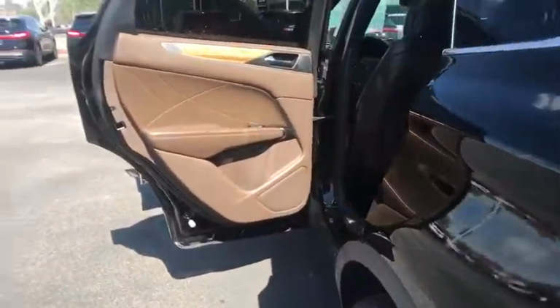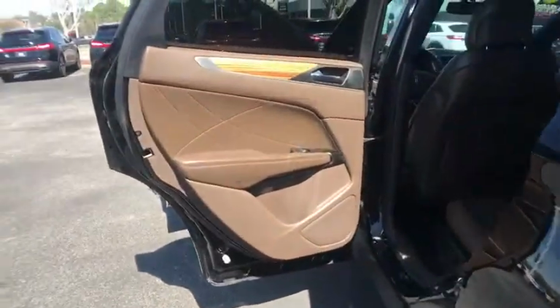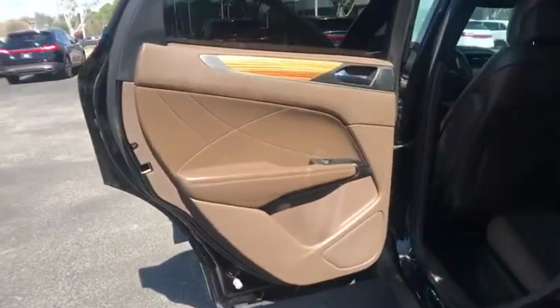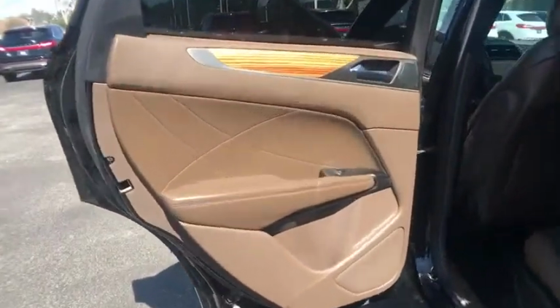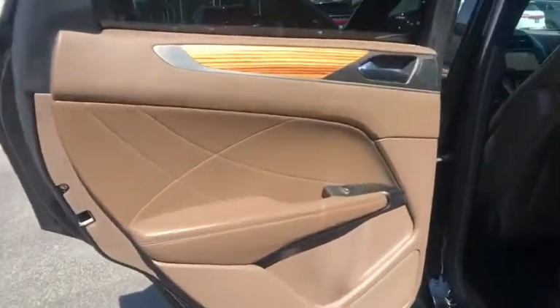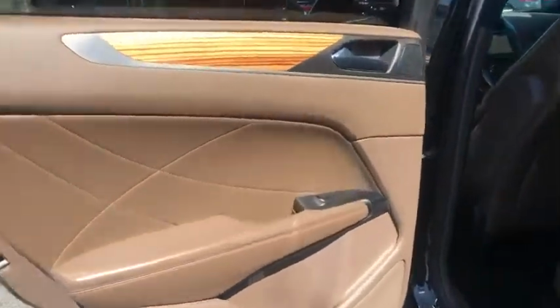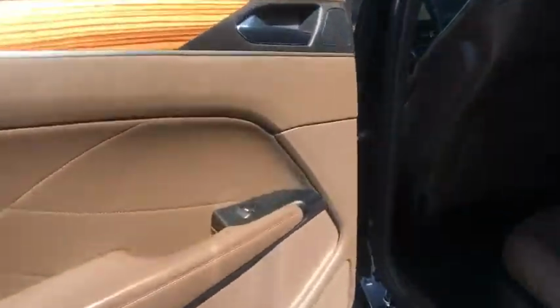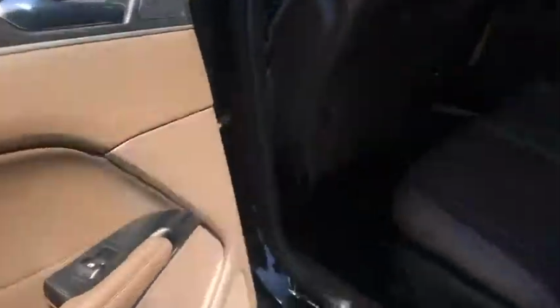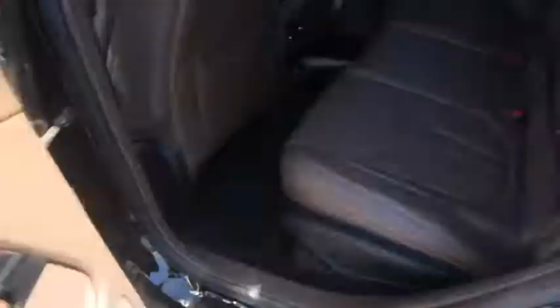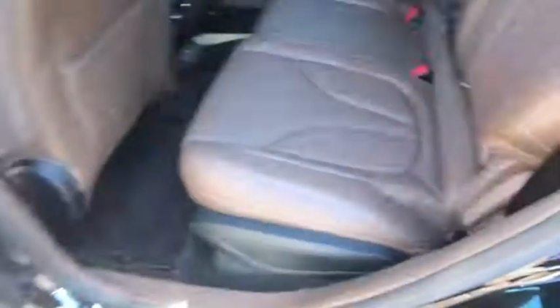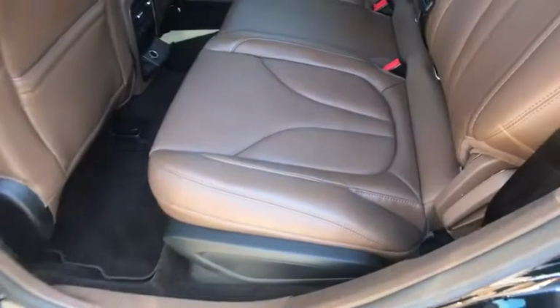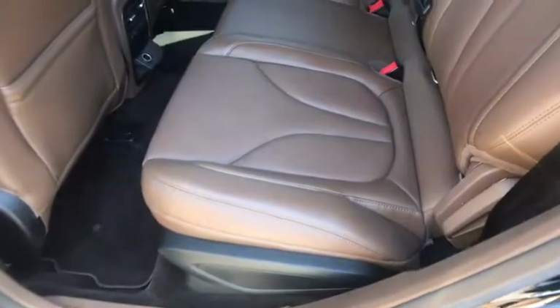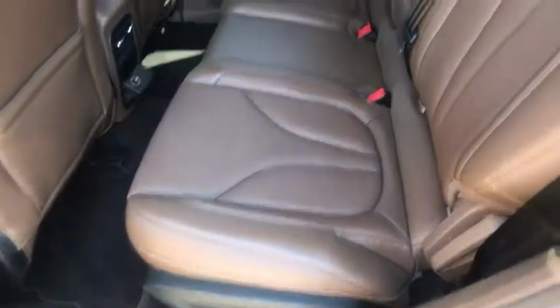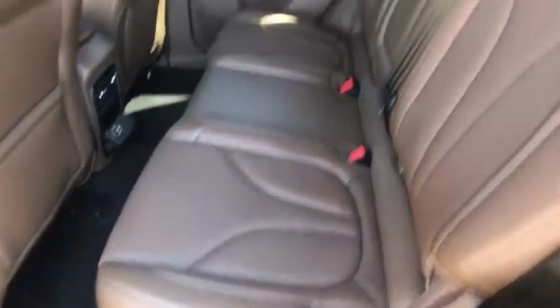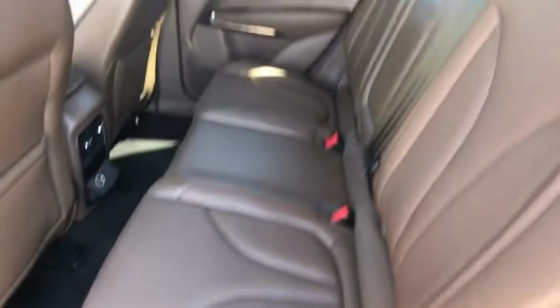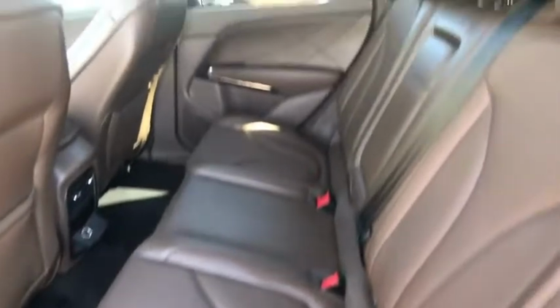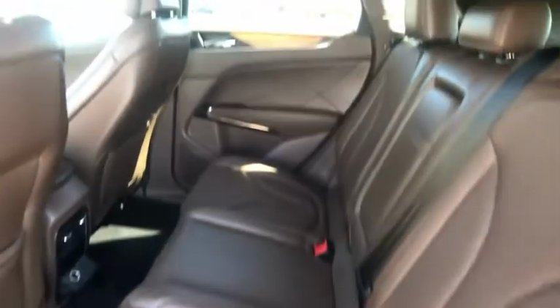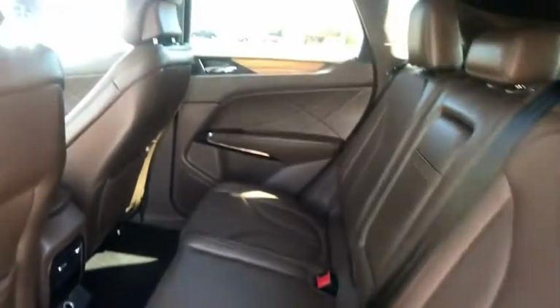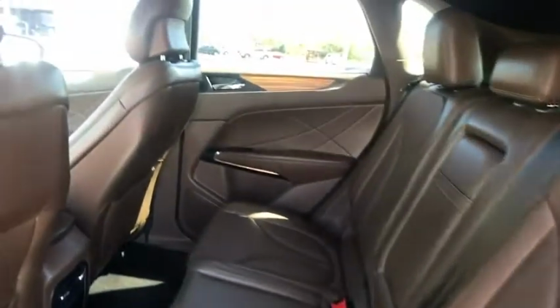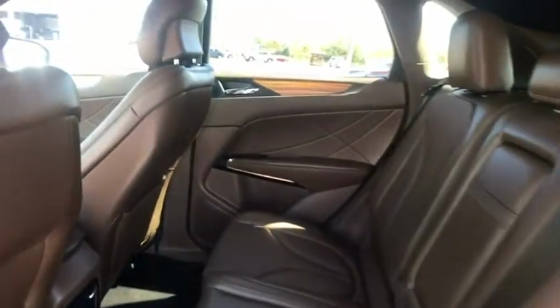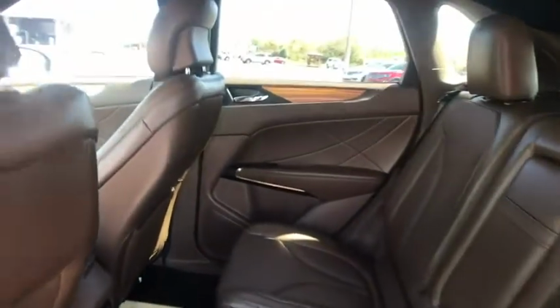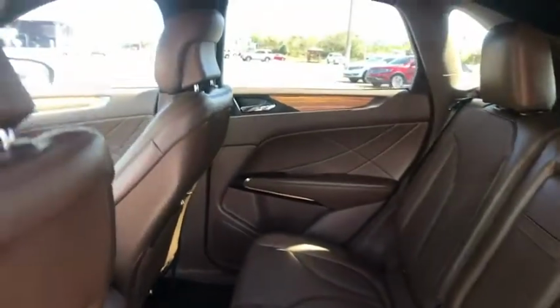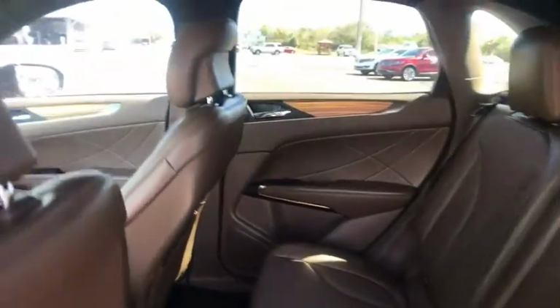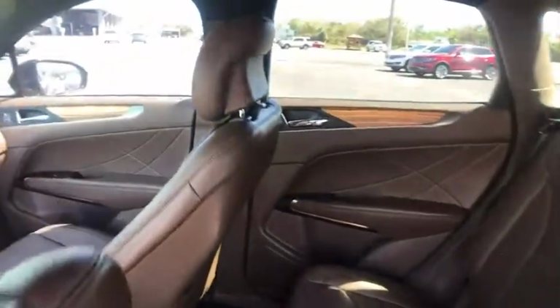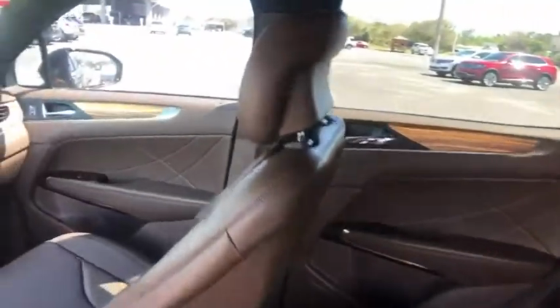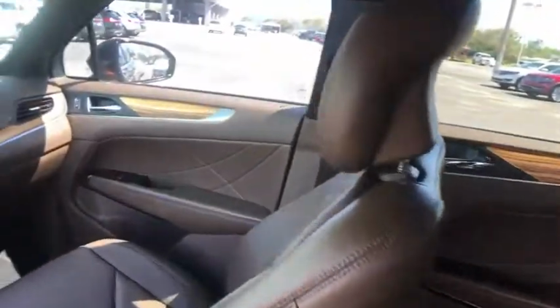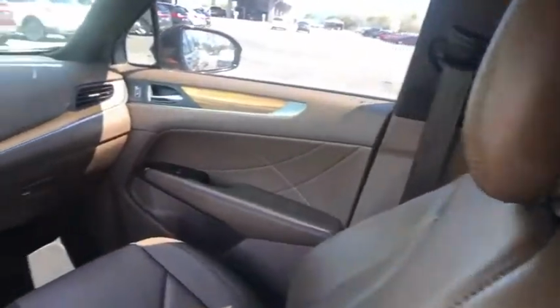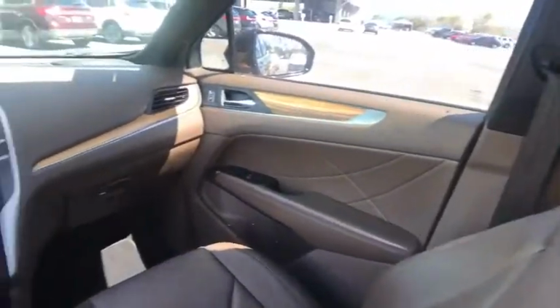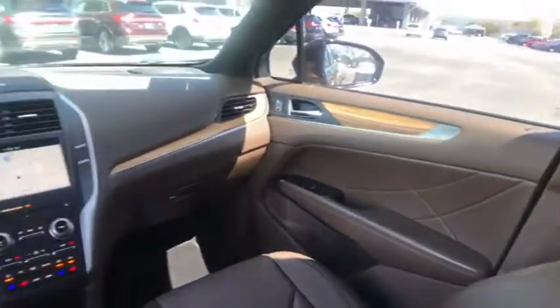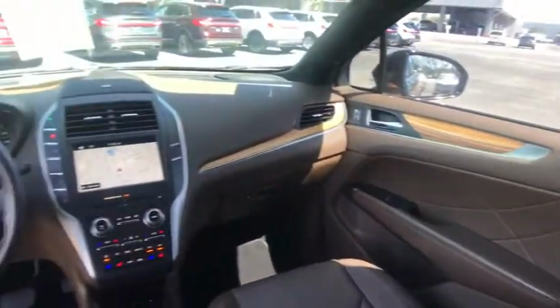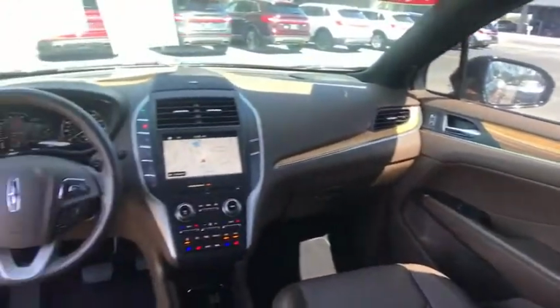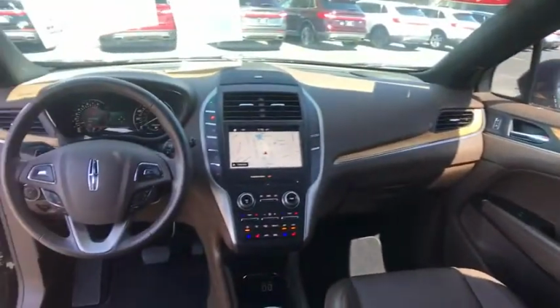Leather wrapped steering wheel, Bluetooth, adjustable steering wheel, power steering, auto dimming rear view mirror, aluminum wheels, cruise control, keyless start.